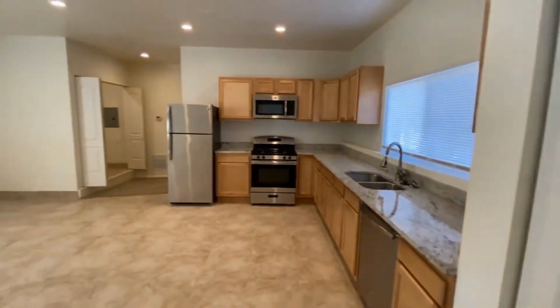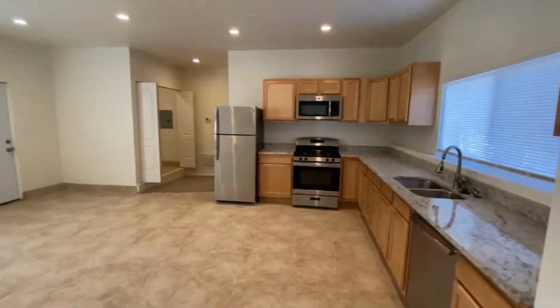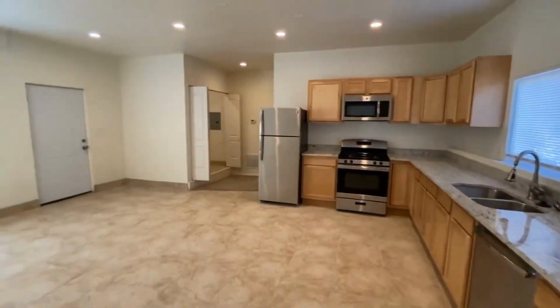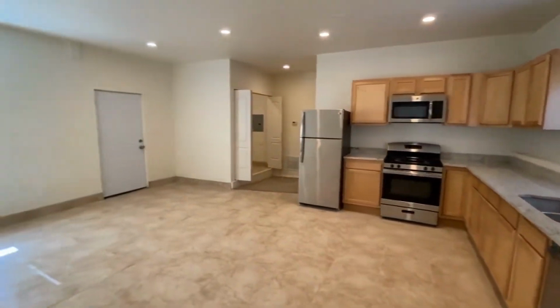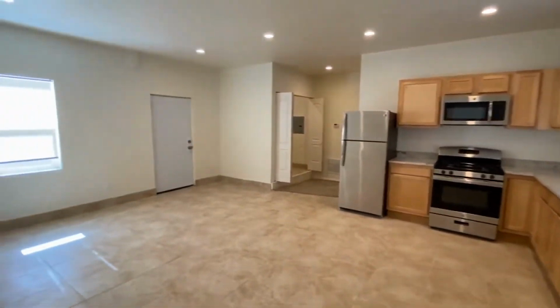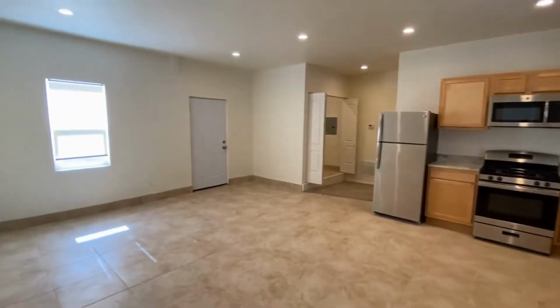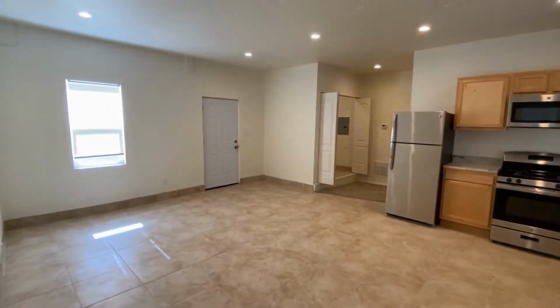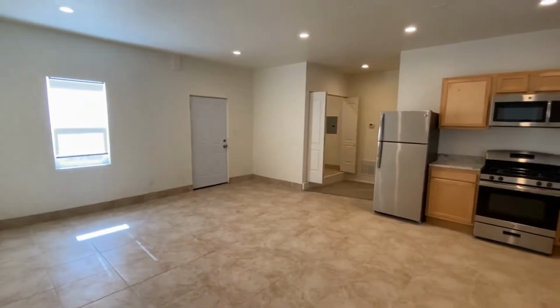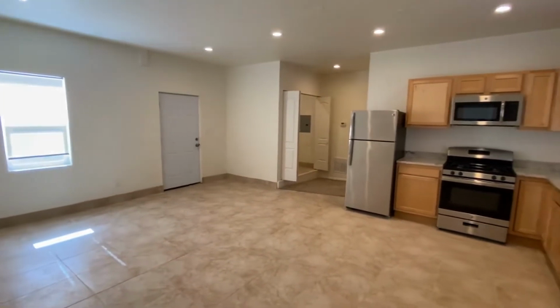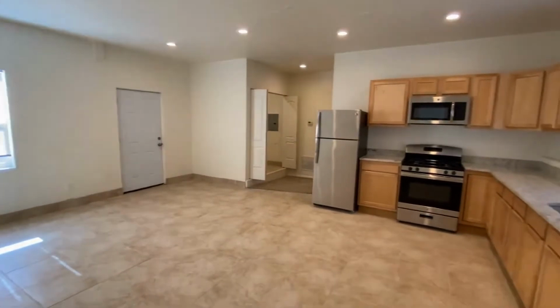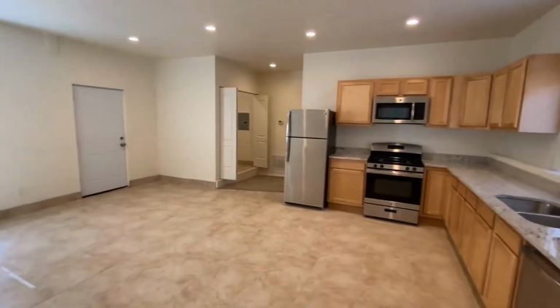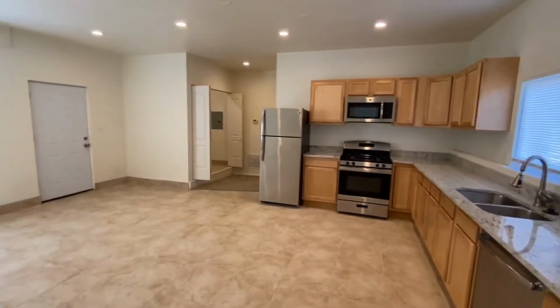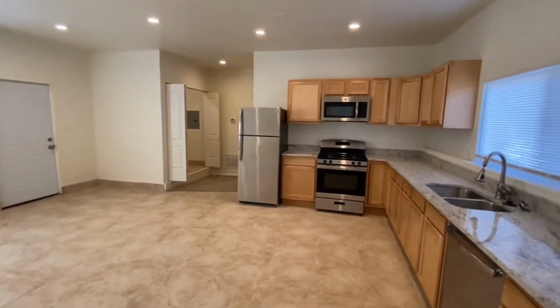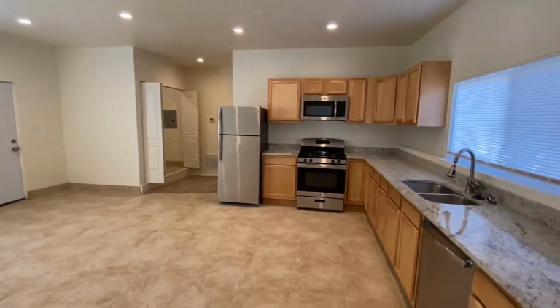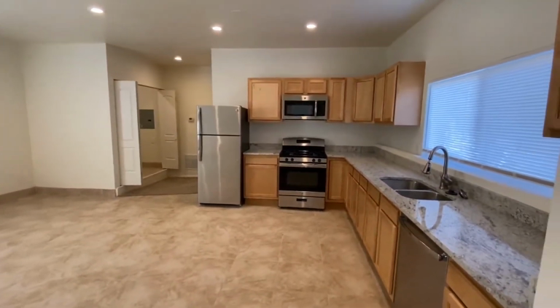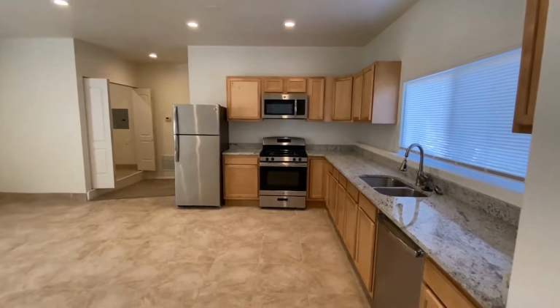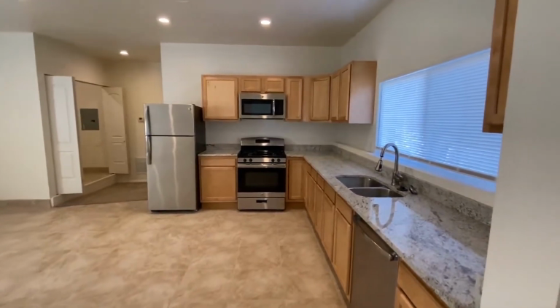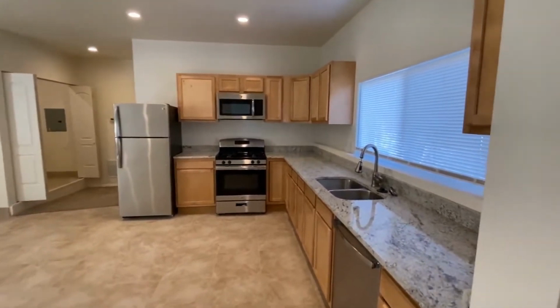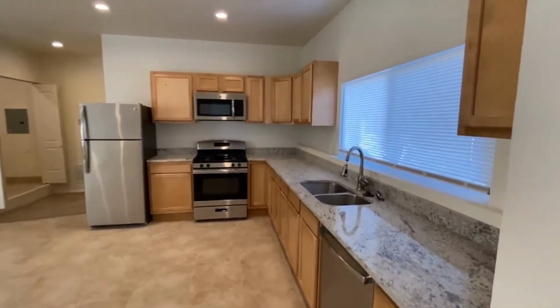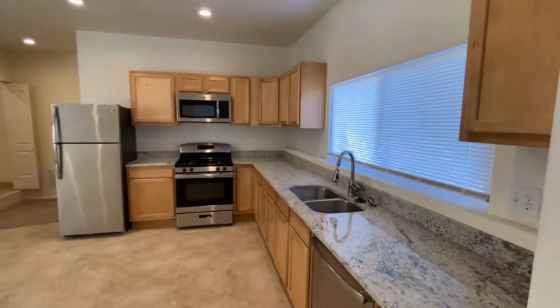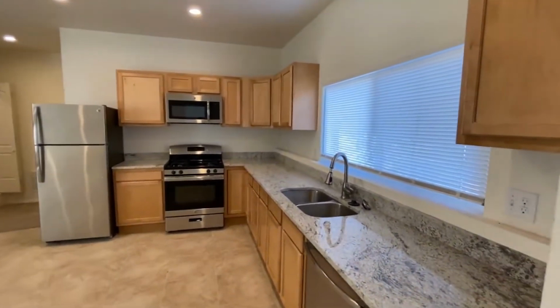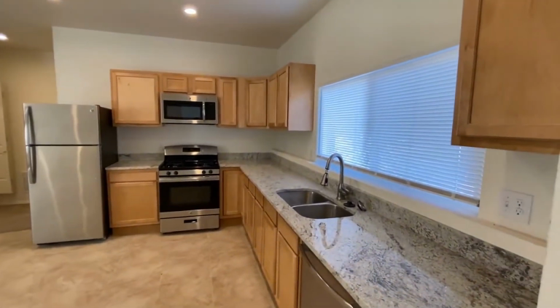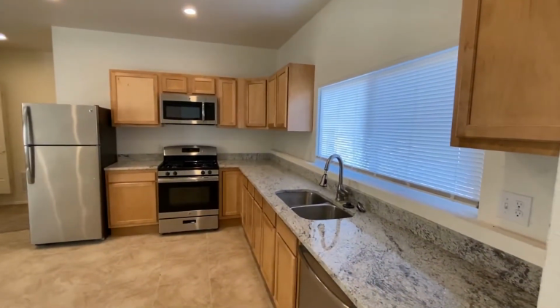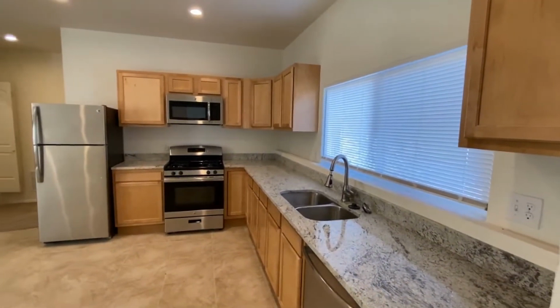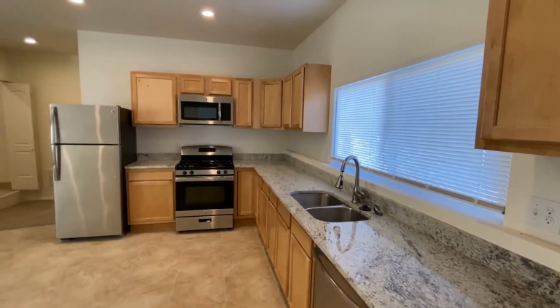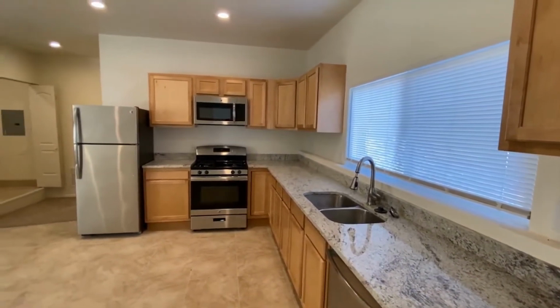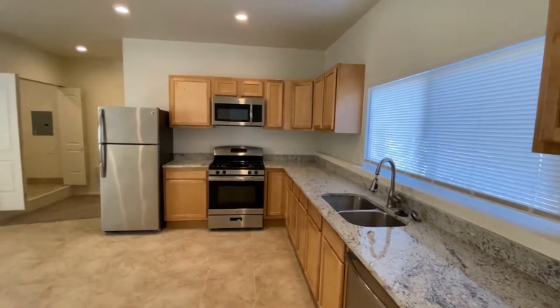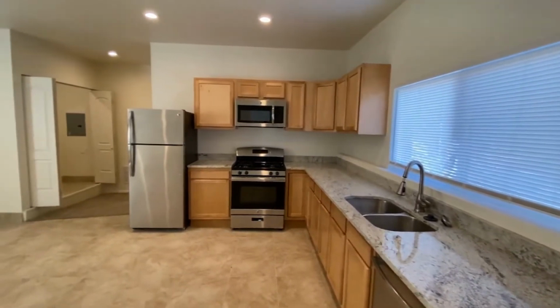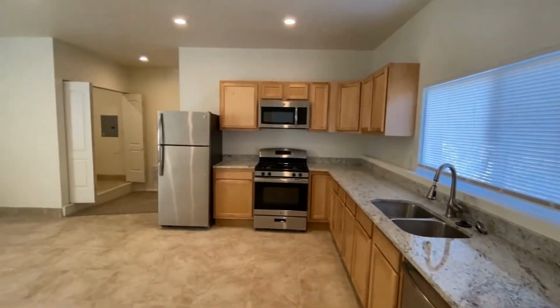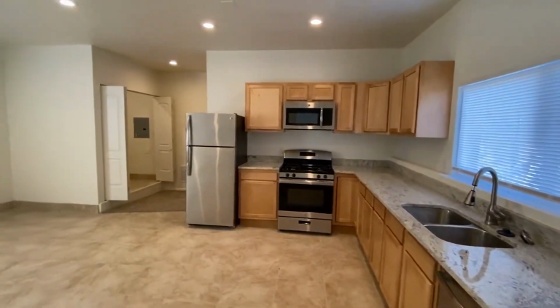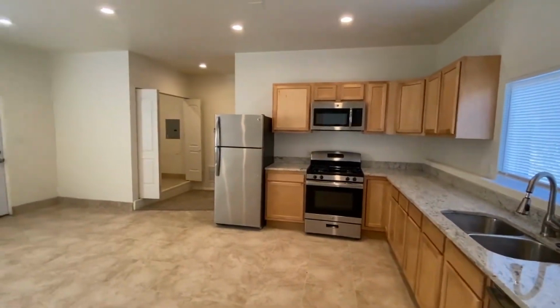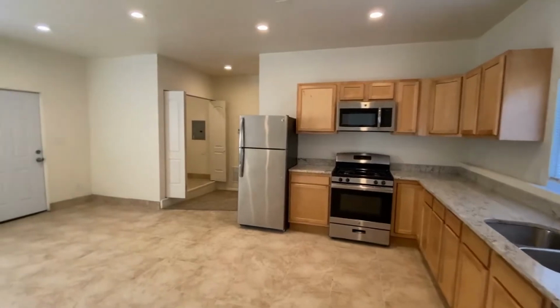This gives another angle of the living and kitchen area right here. Nice granite countertops as well — I'm not sure I mentioned that on the first look at the kitchen.